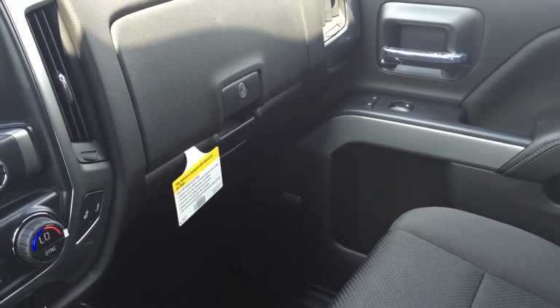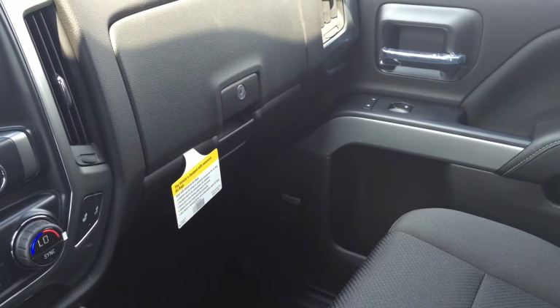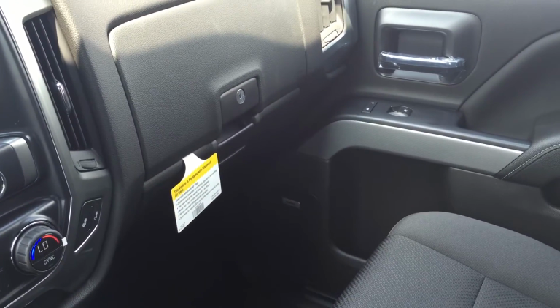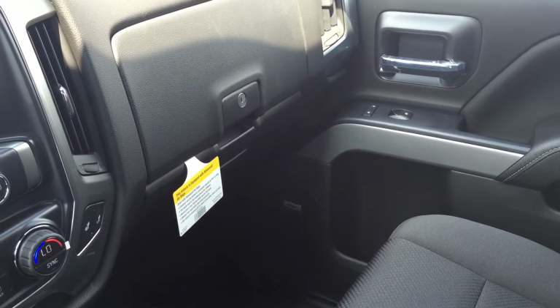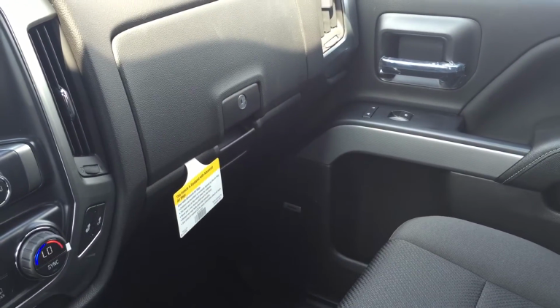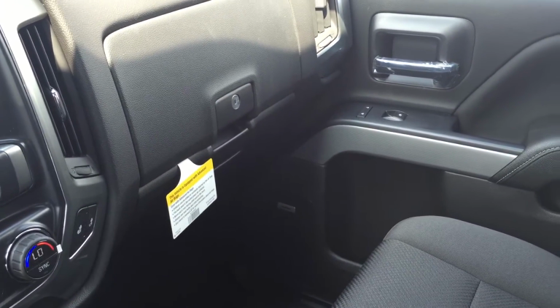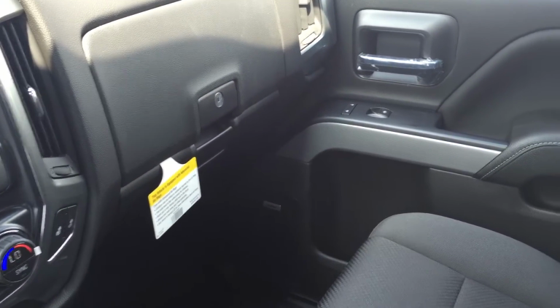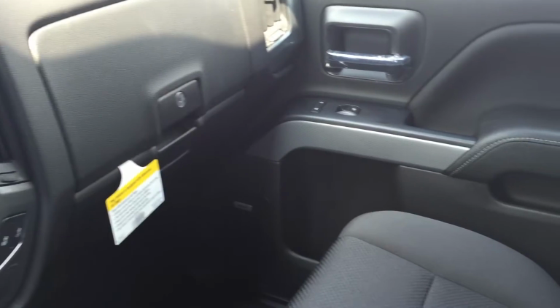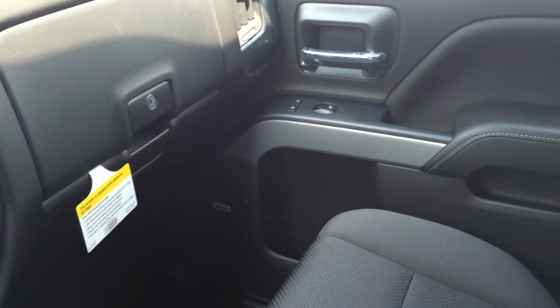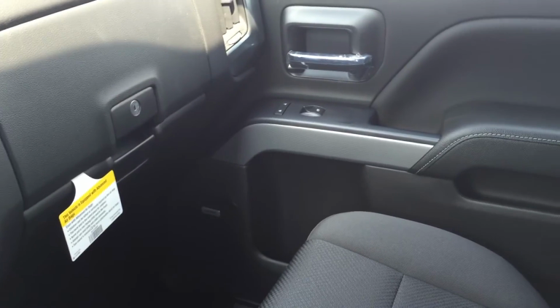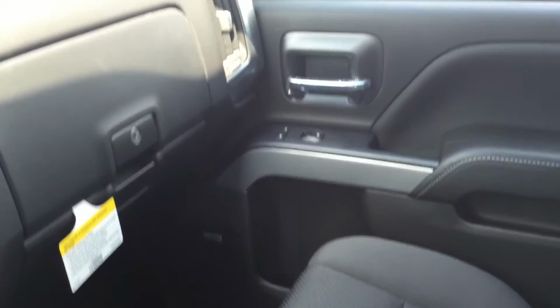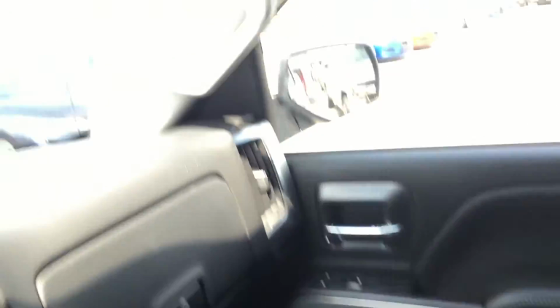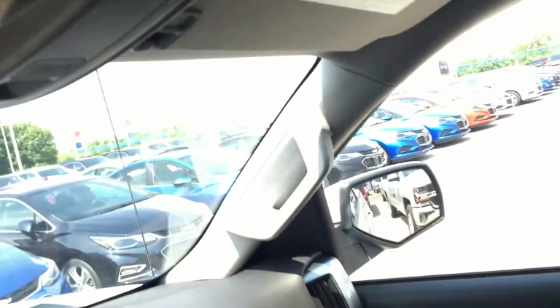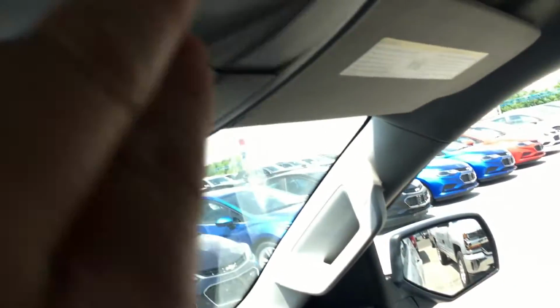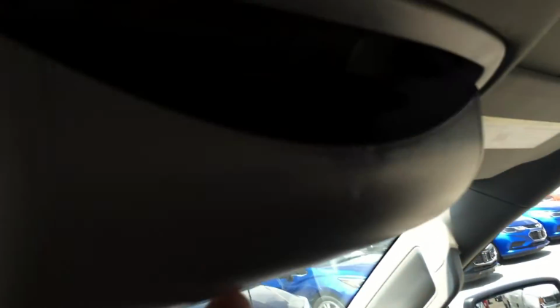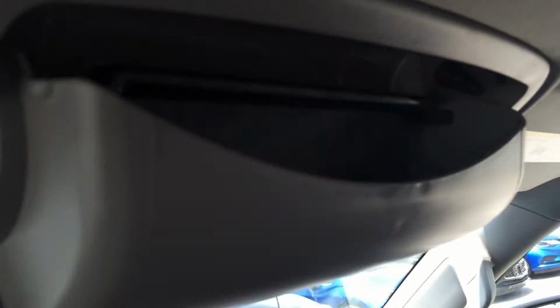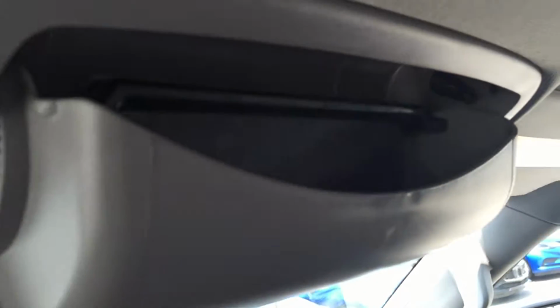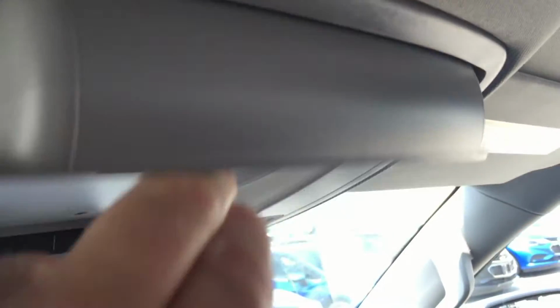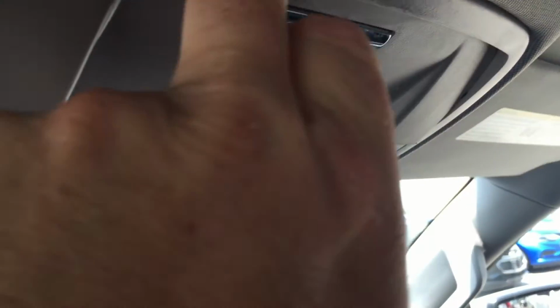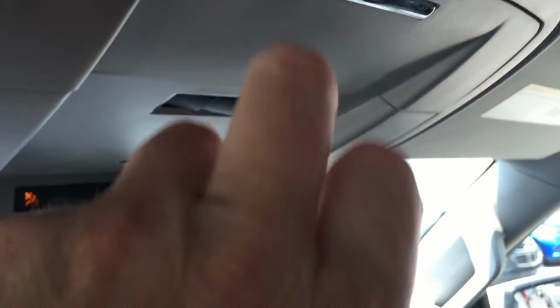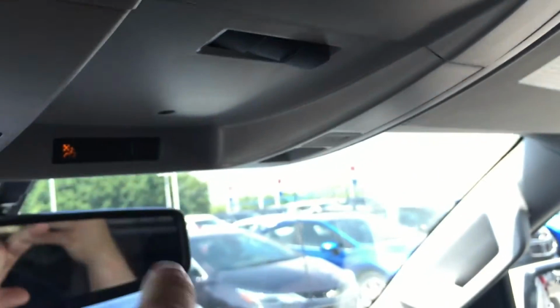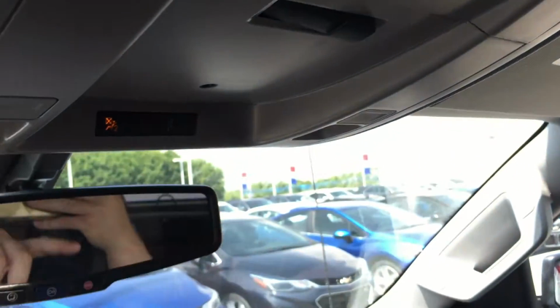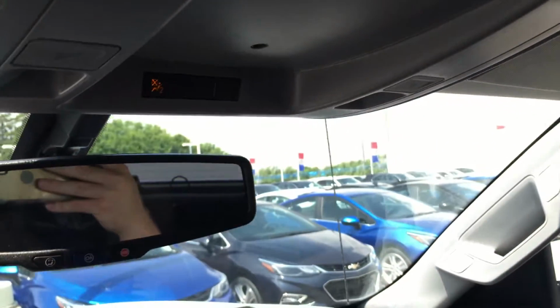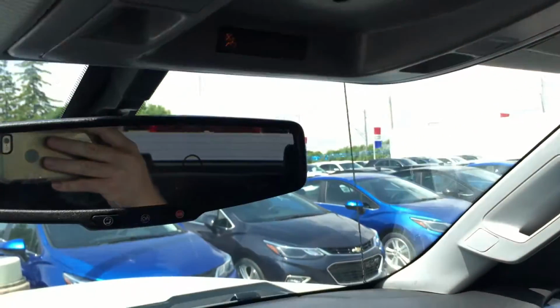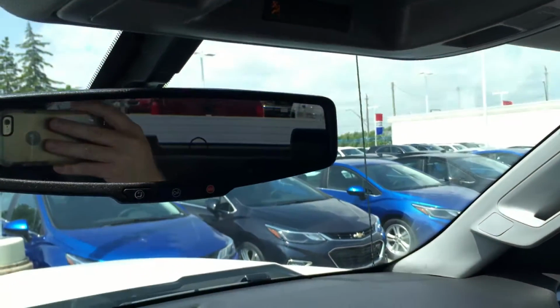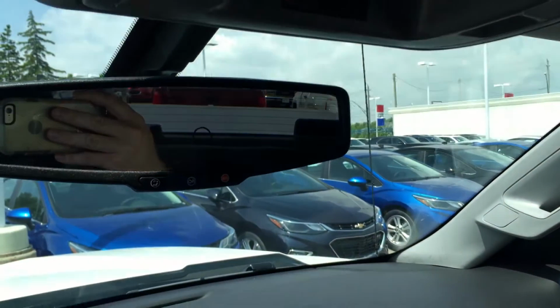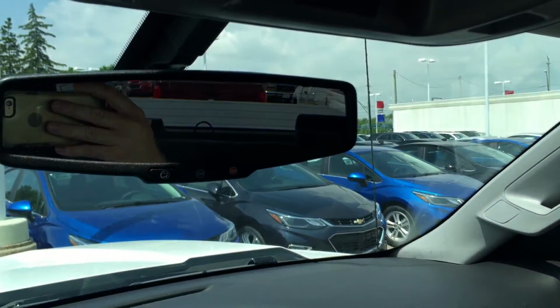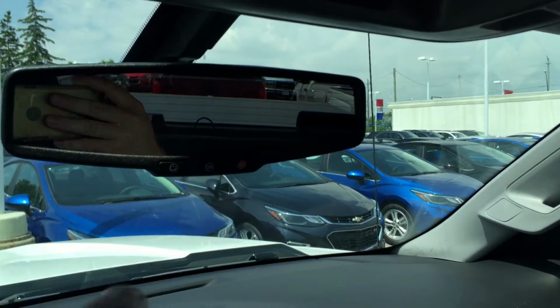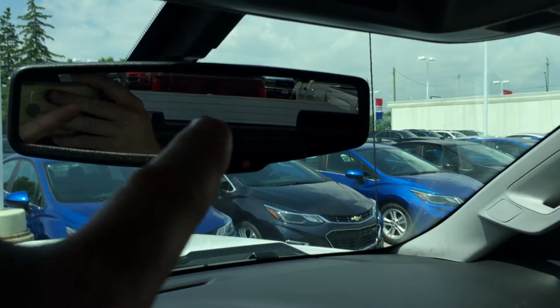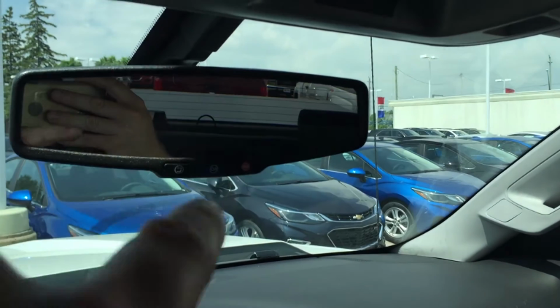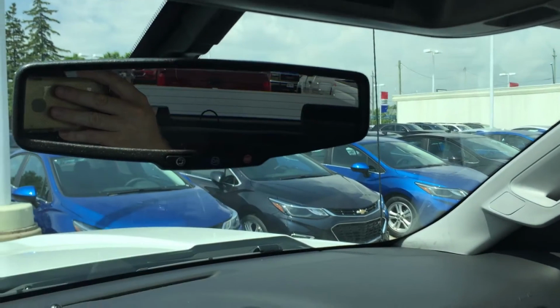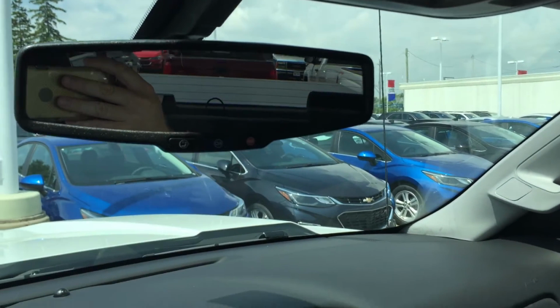Storage in the glove boxes — the top box locks. Passenger side door storage. You have storage up top for sunglasses, and your overhead lighting. Your OnStar buttons are right on the rear view mirror.